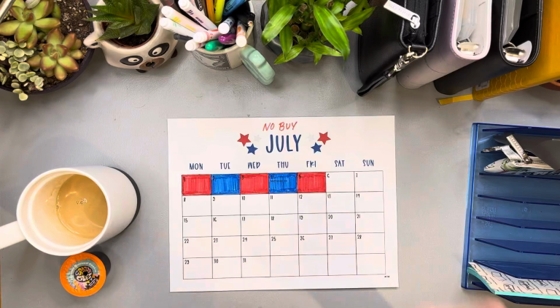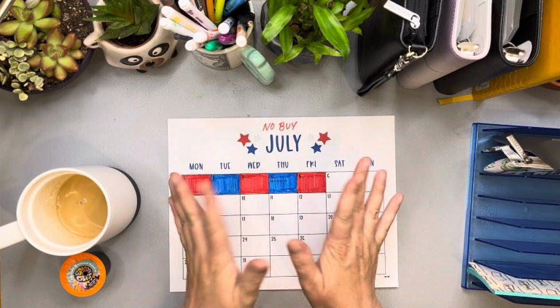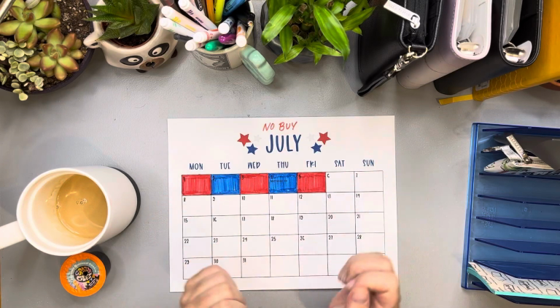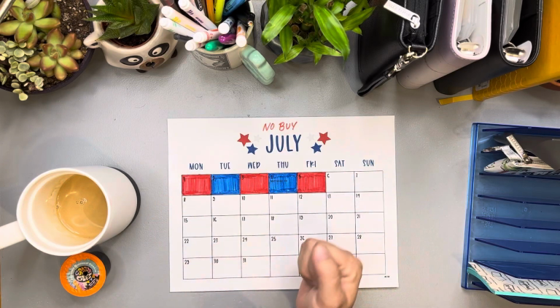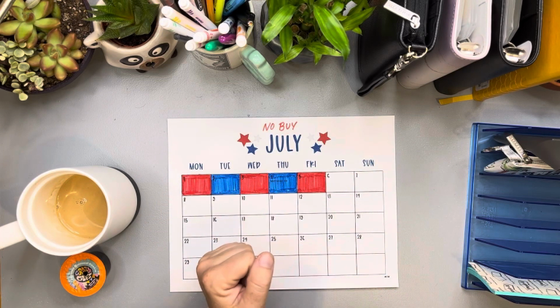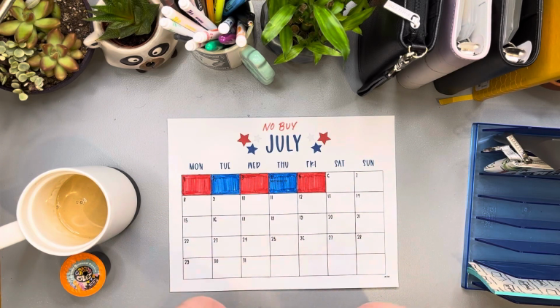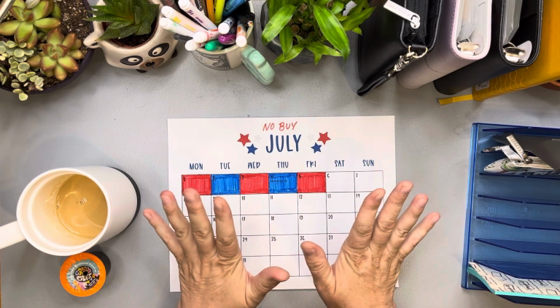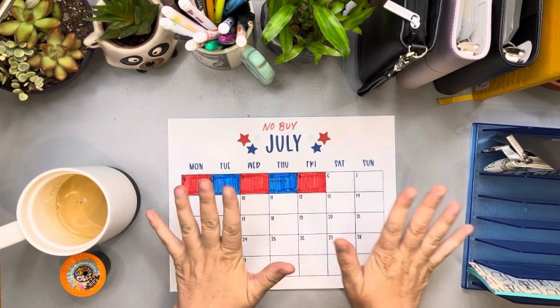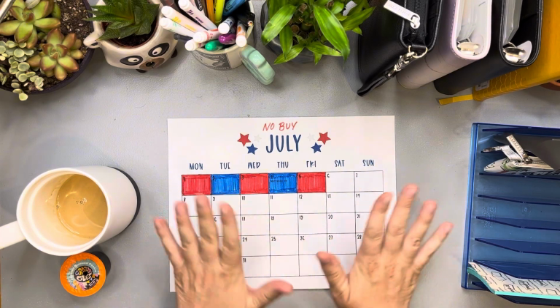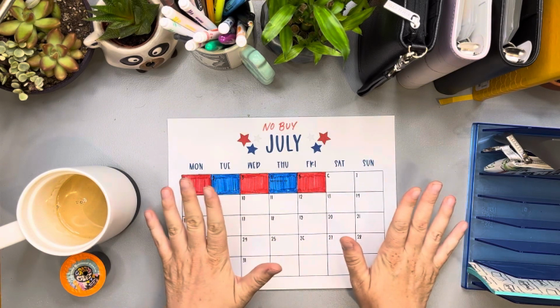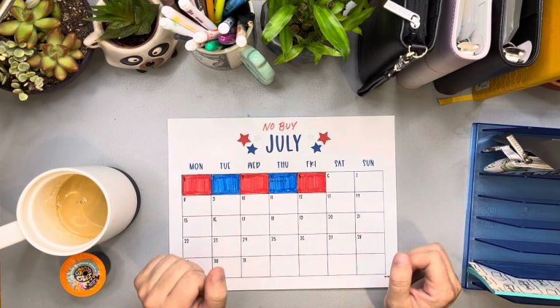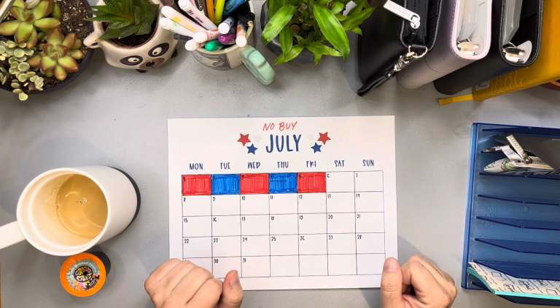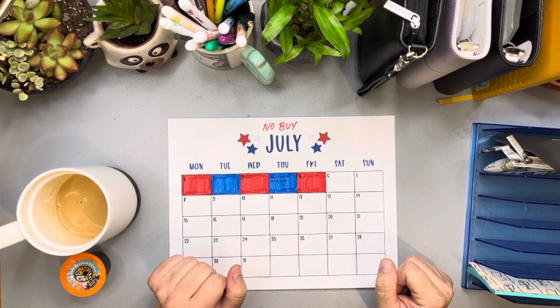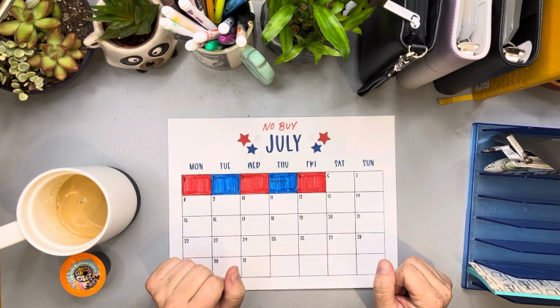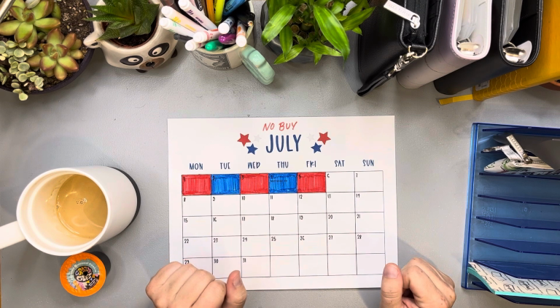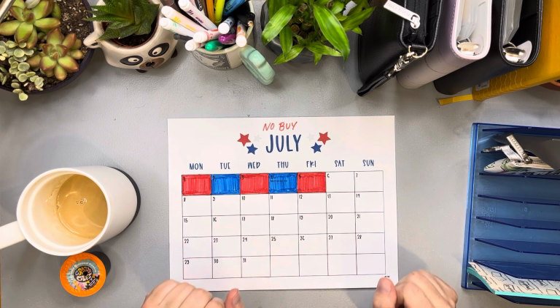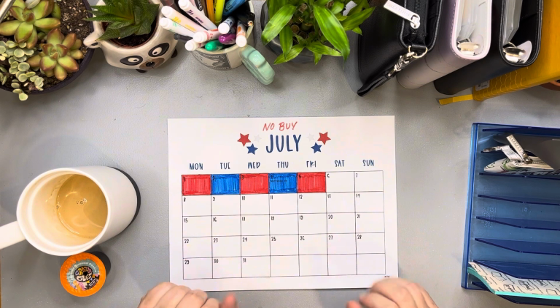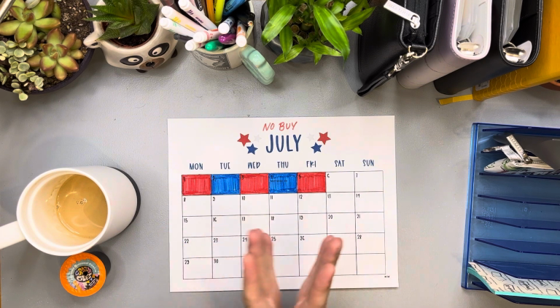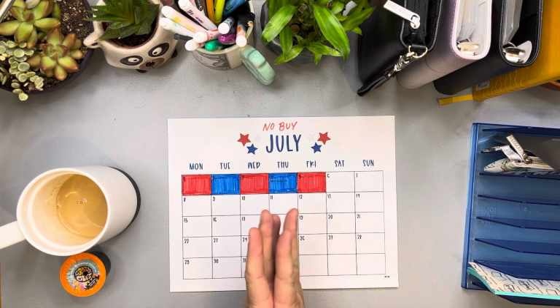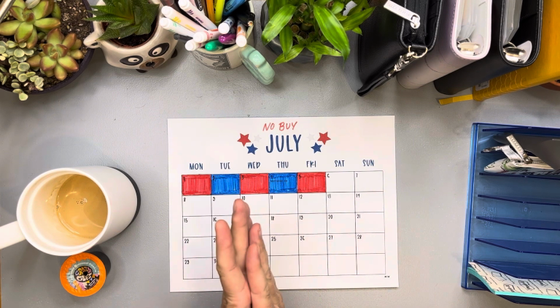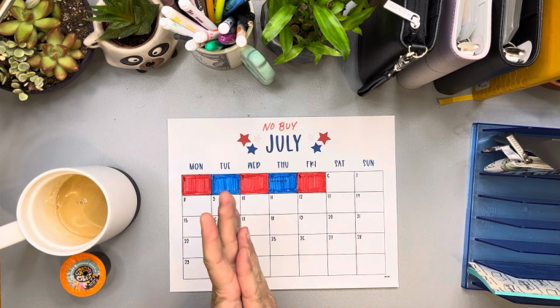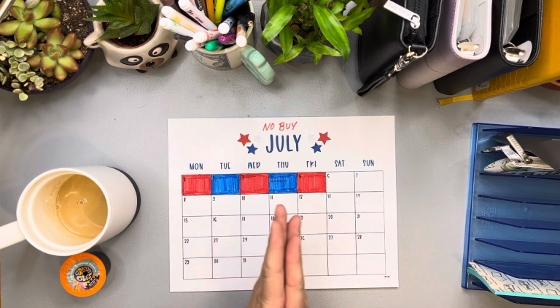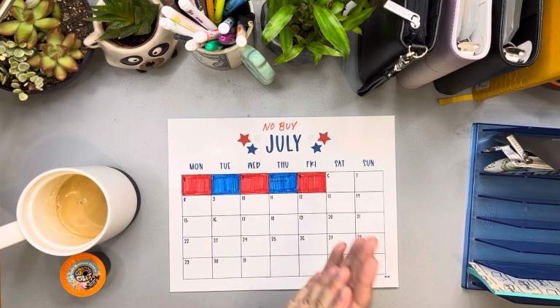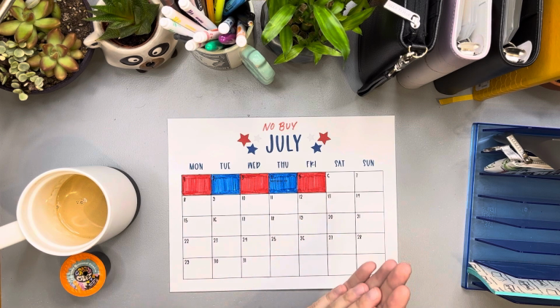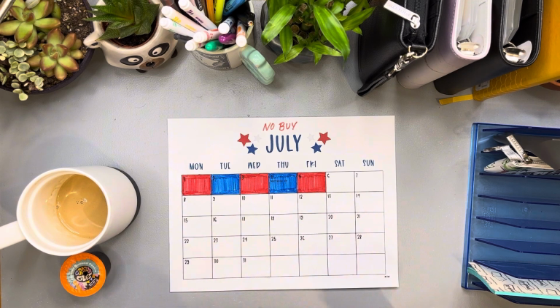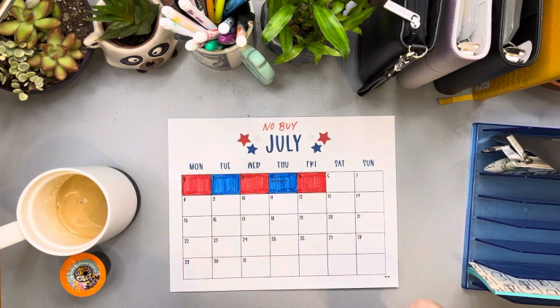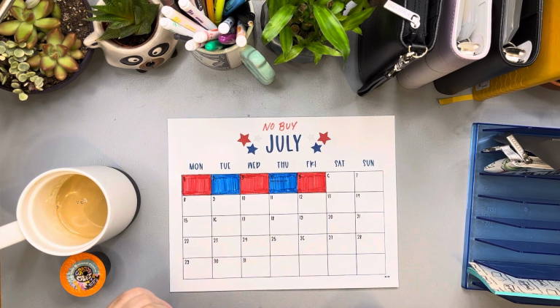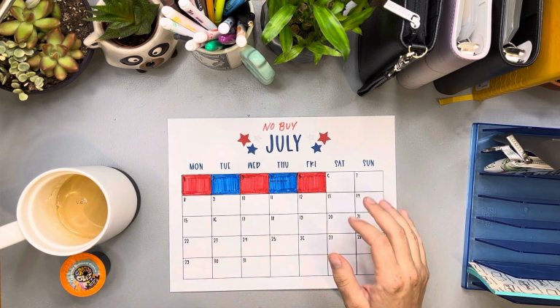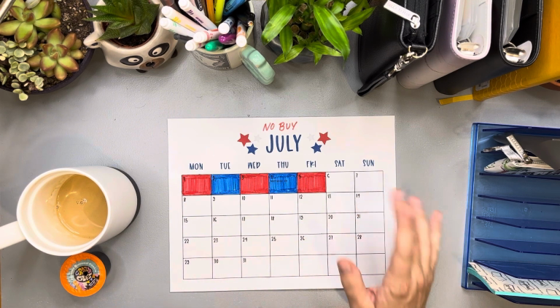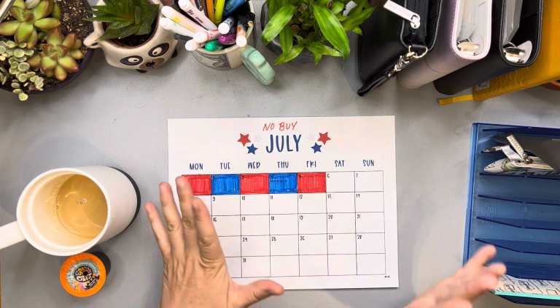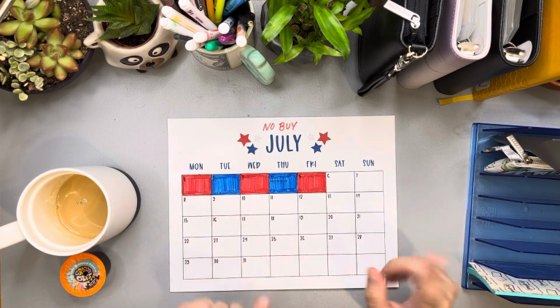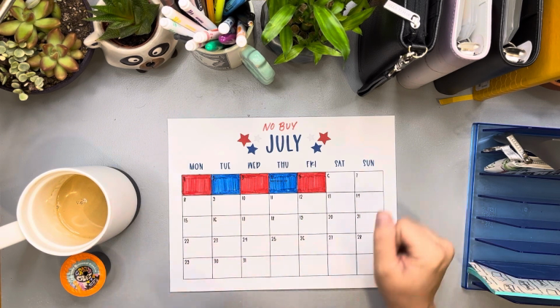Hello there, good morning. I hope you guys are doing awesome this morning. It is Sunday morning, July 7th, and it is 5:15 a.m. I am getting ready for work, so it's time to make another video.